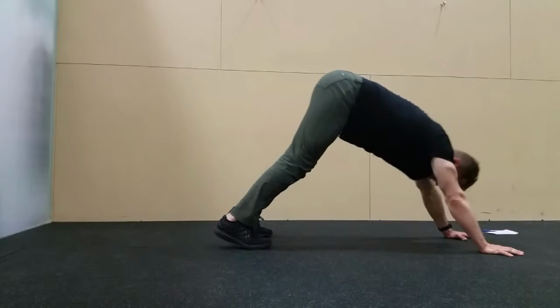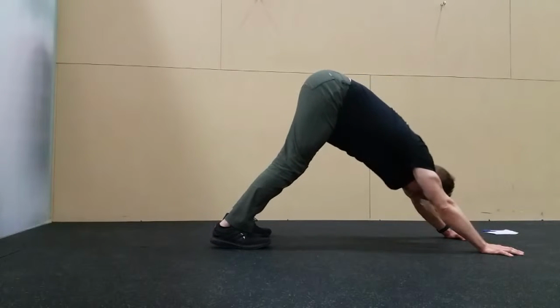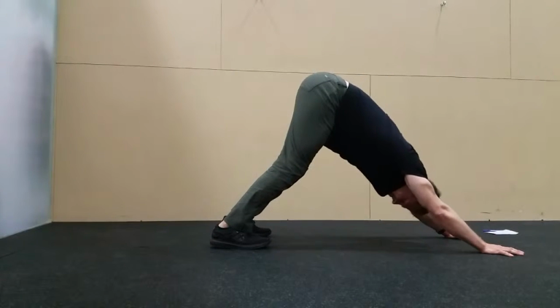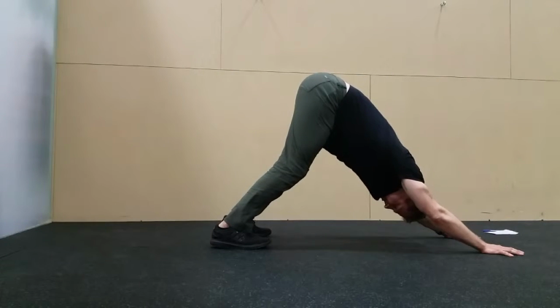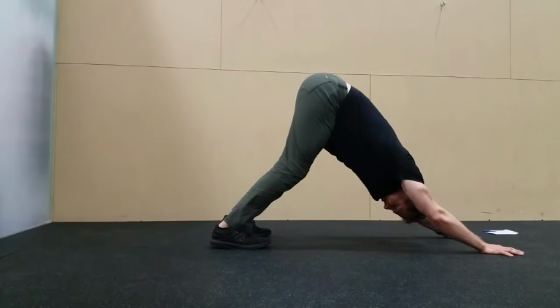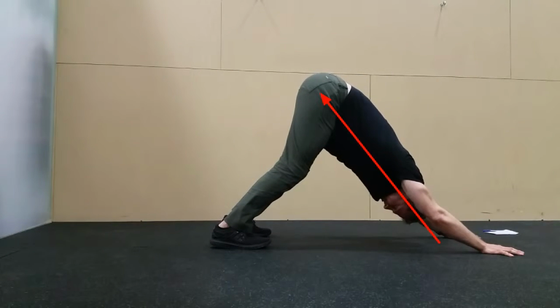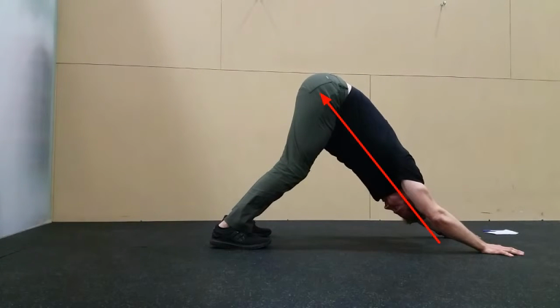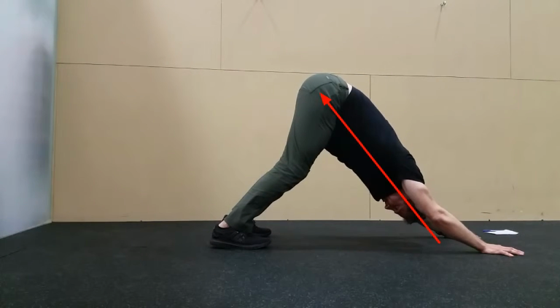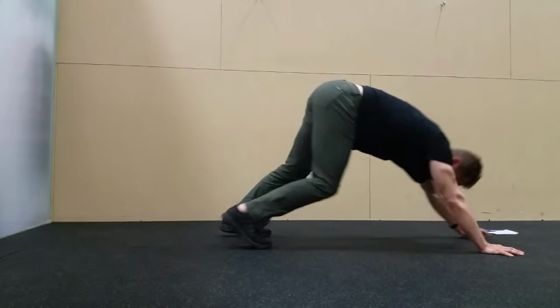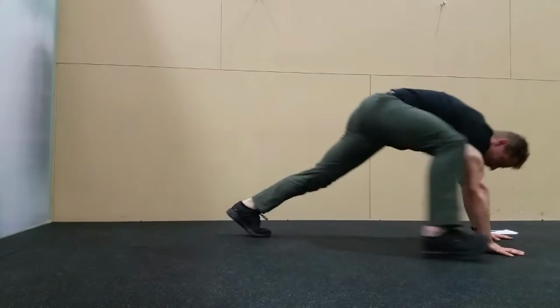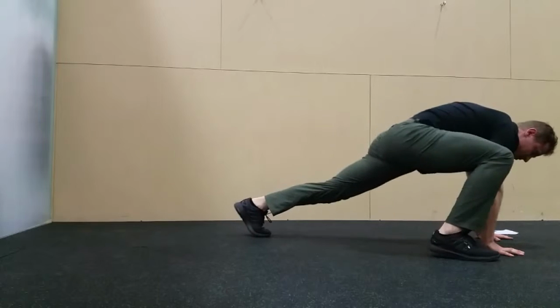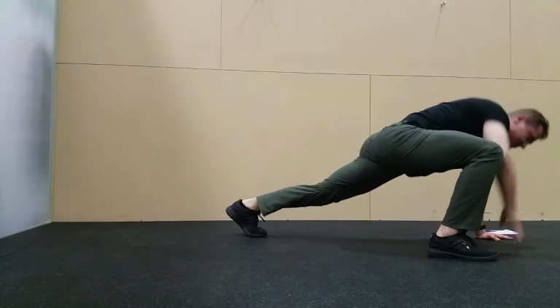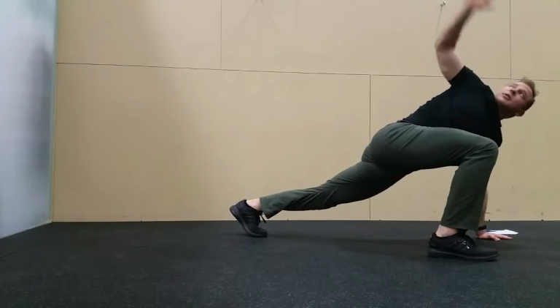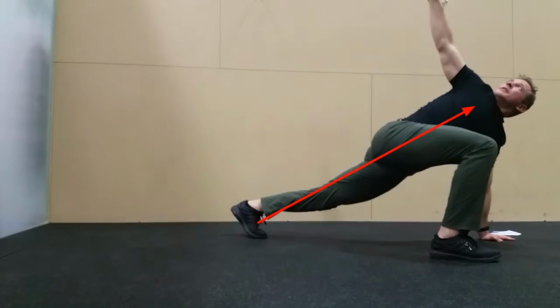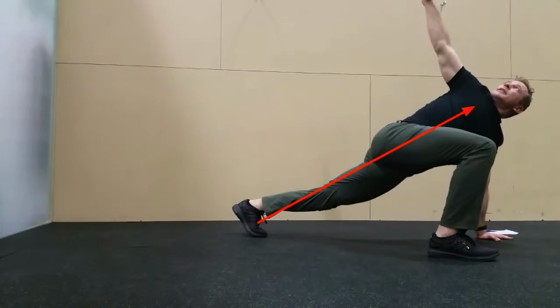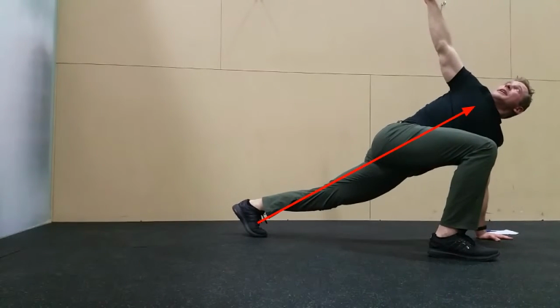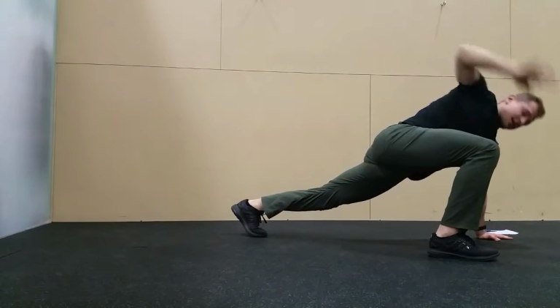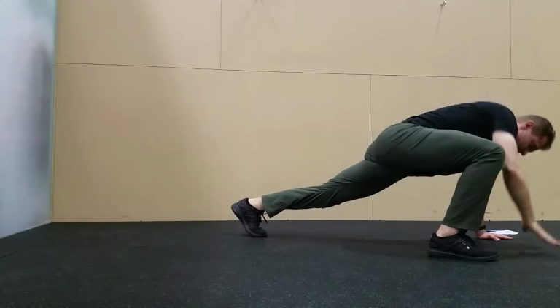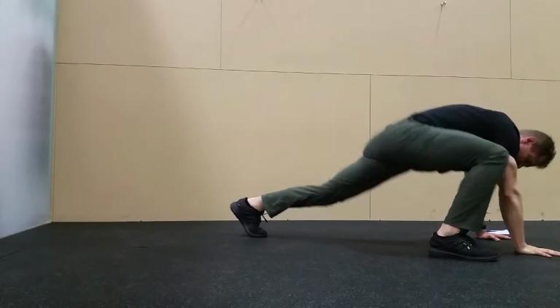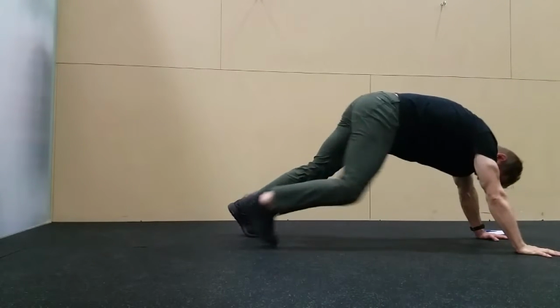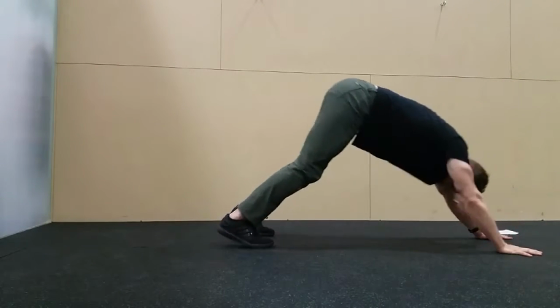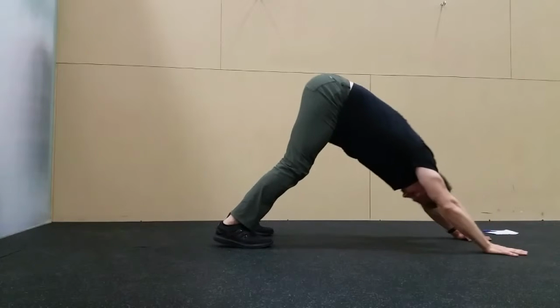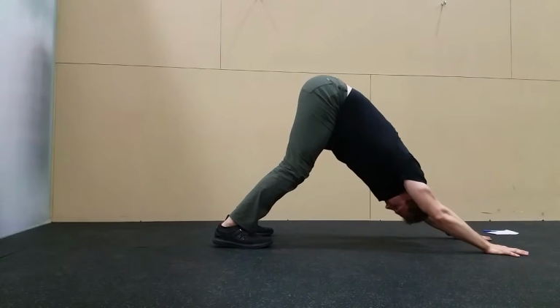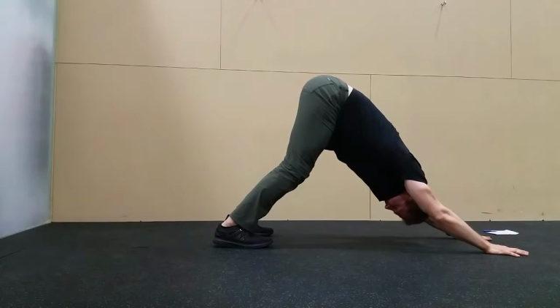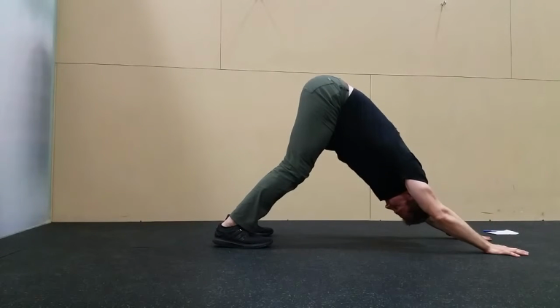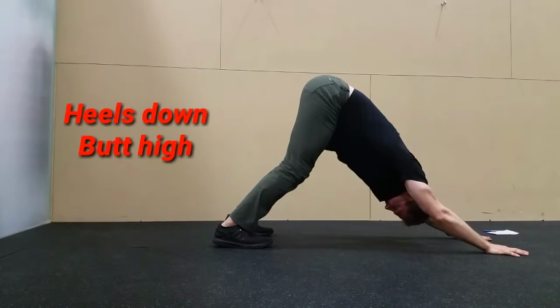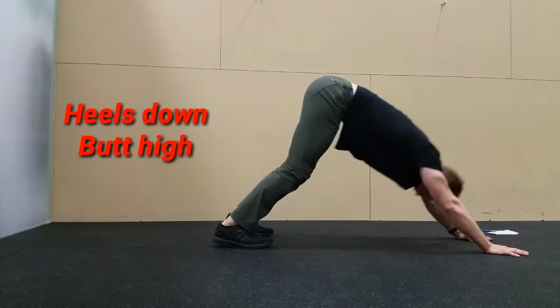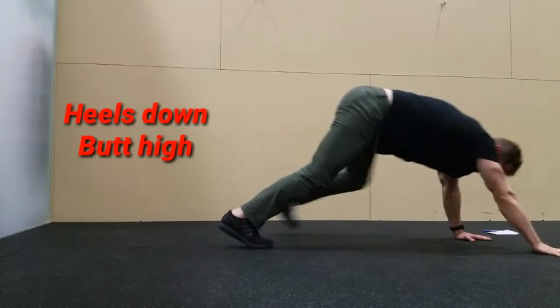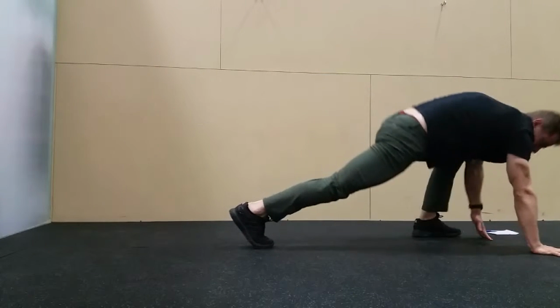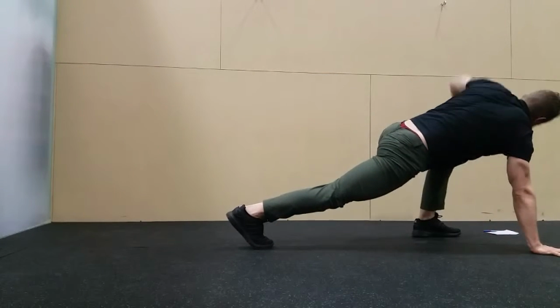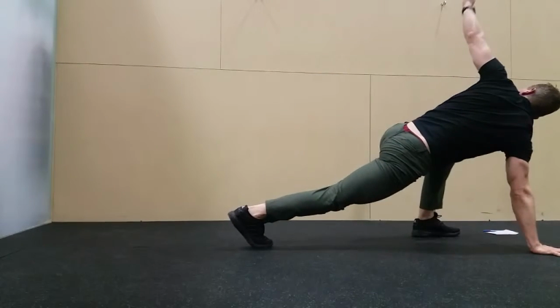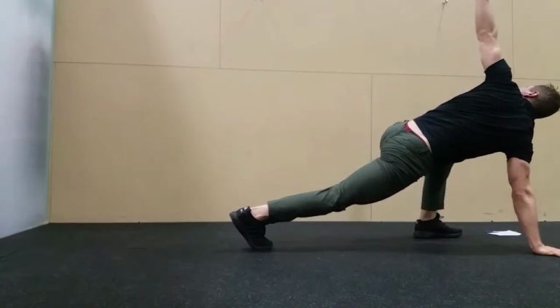Get back into down dog, hips are lifting up, chest is pushing back toward the knees. Step up into strider and then reach. Come back down, step back, step into down dog and then step up on the other side.